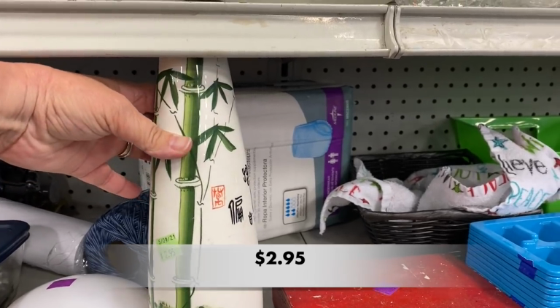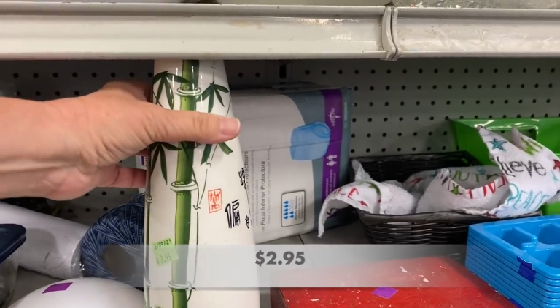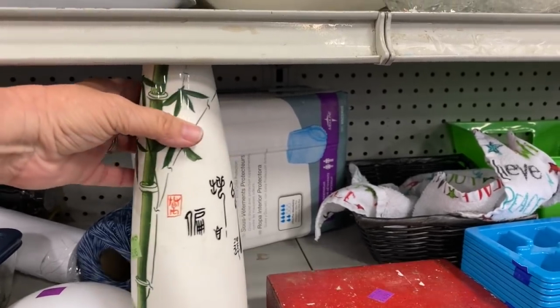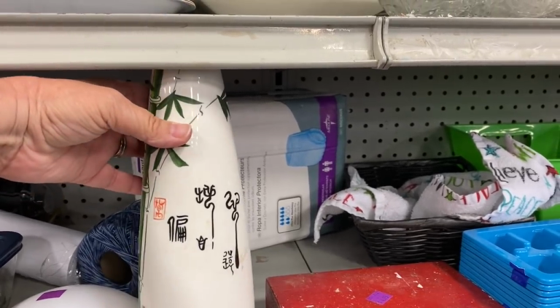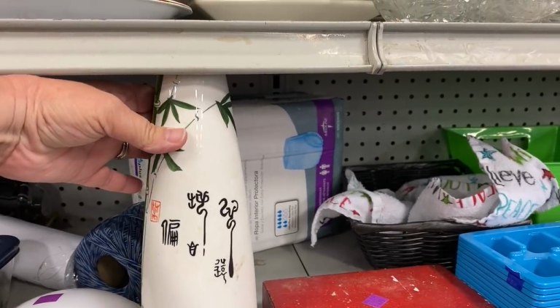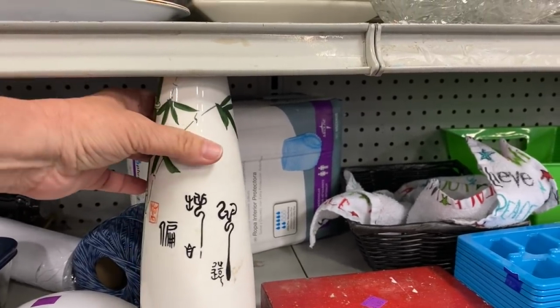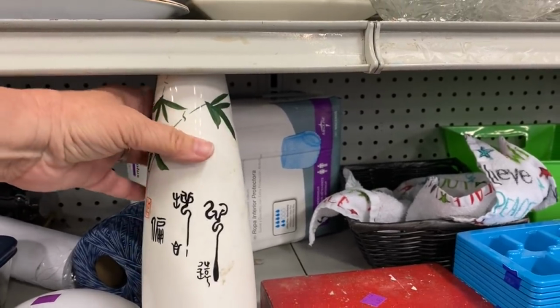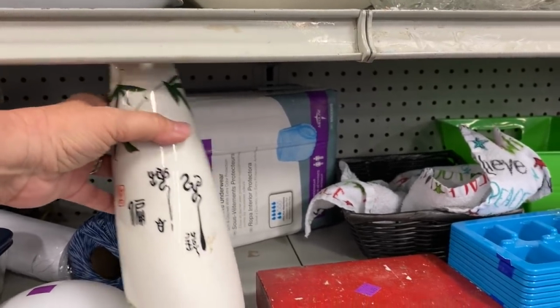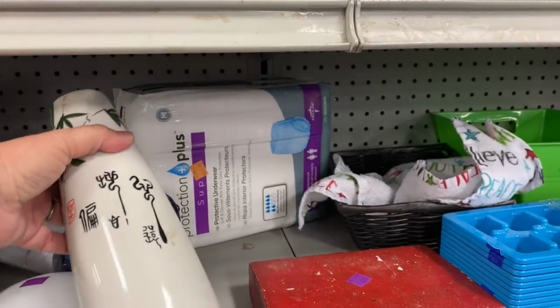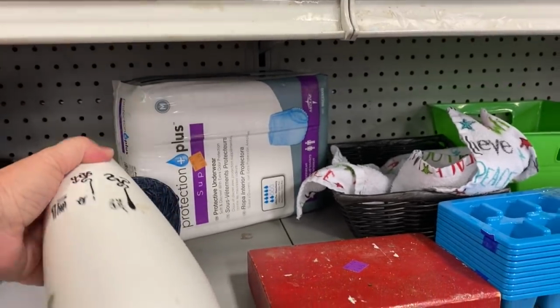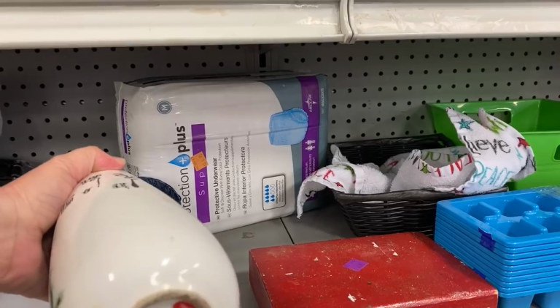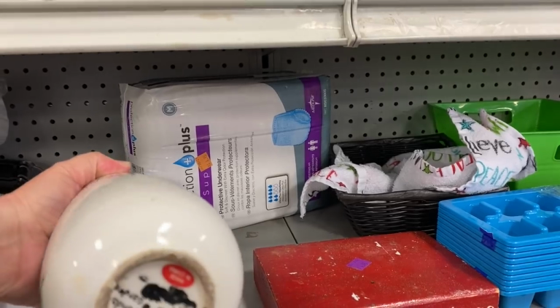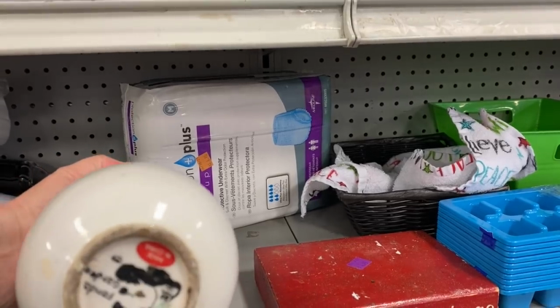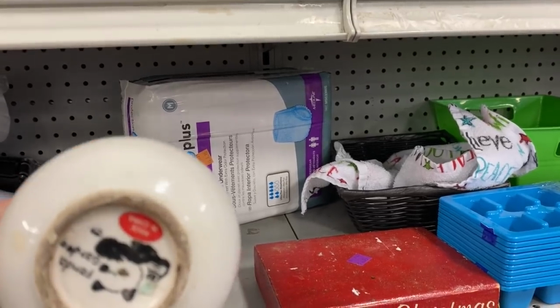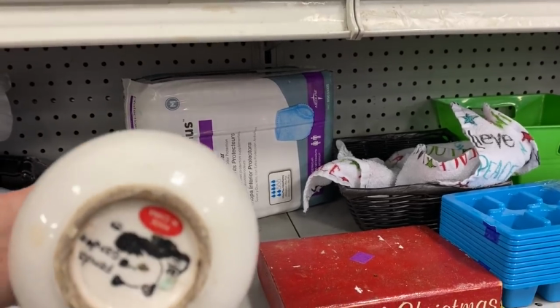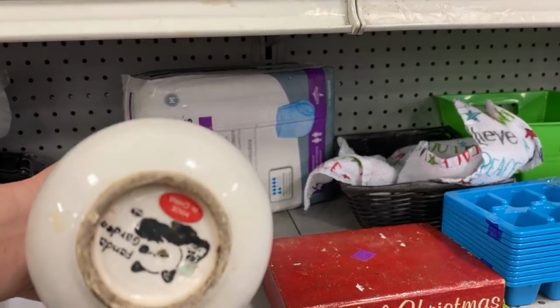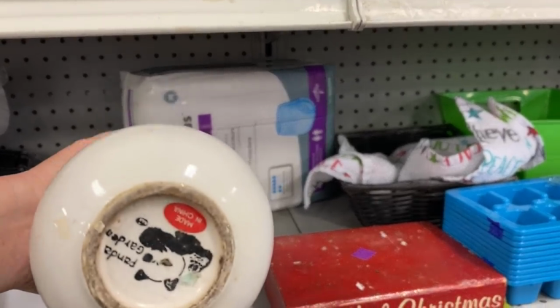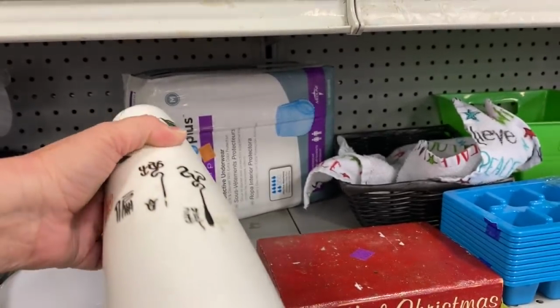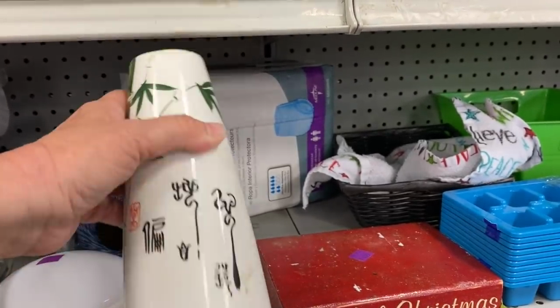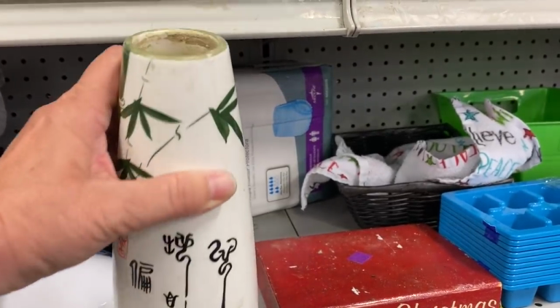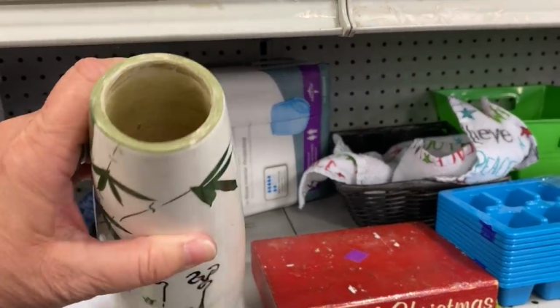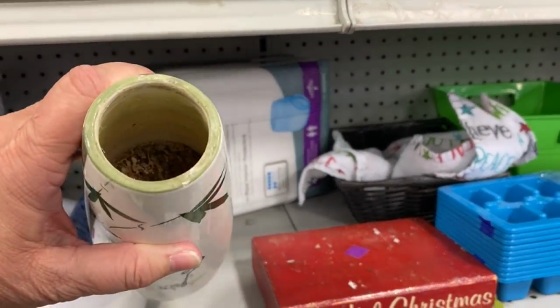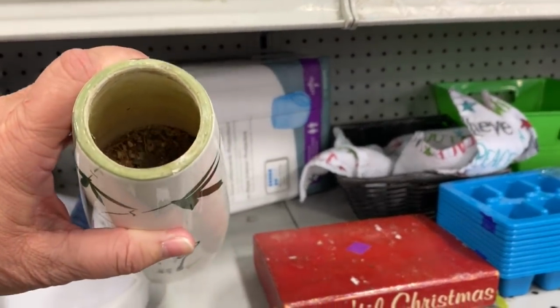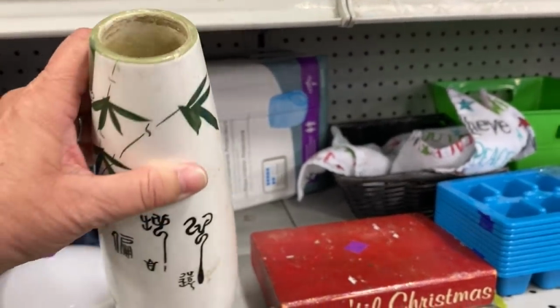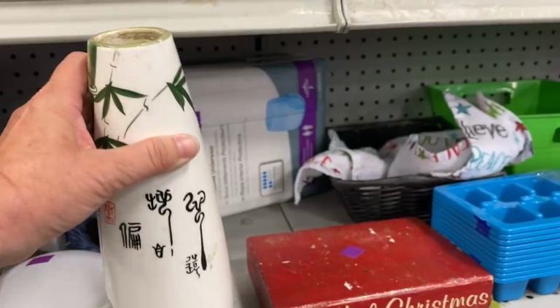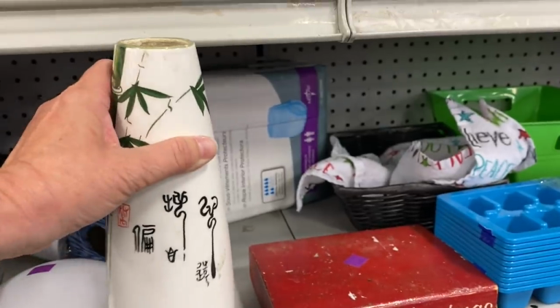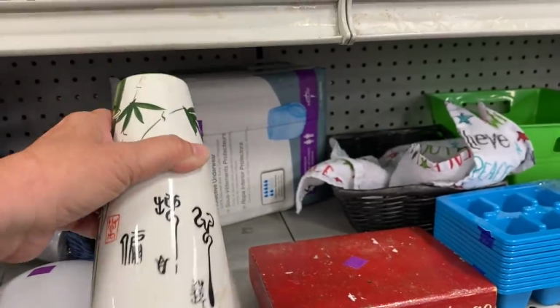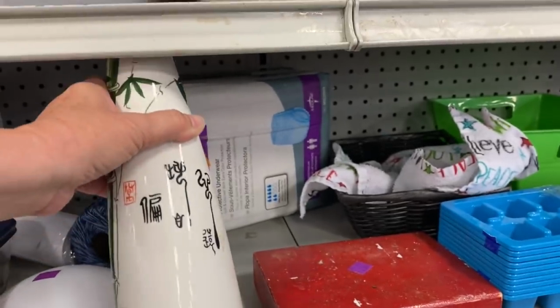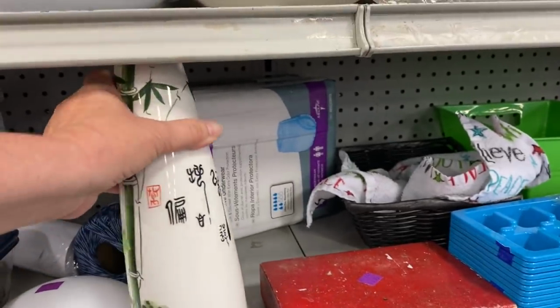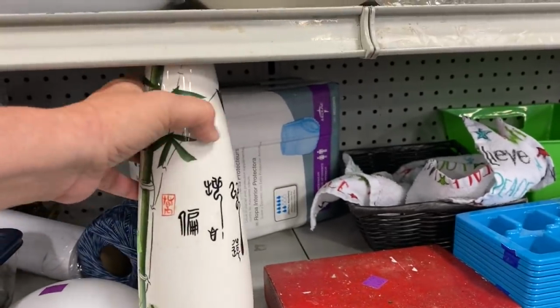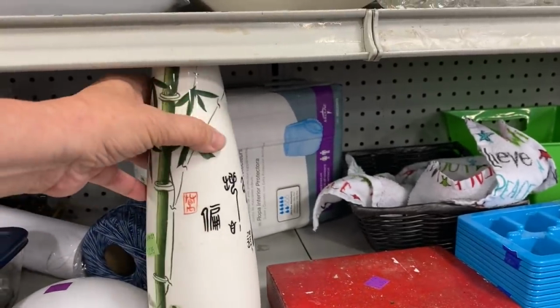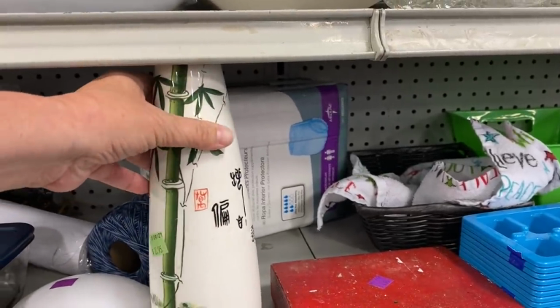I like this vase. I like the simple shape and the images of bamboo. It's made by Panda Garden, and it's made in China, so it is not a vintage piece, but it is quite pretty.